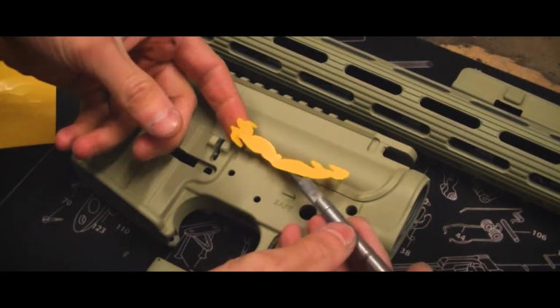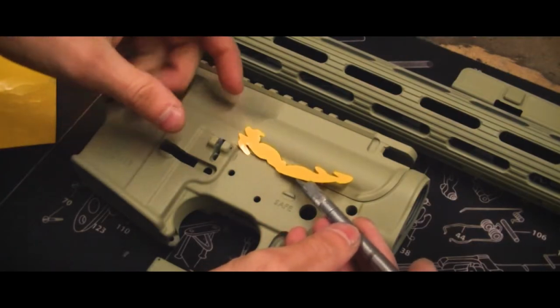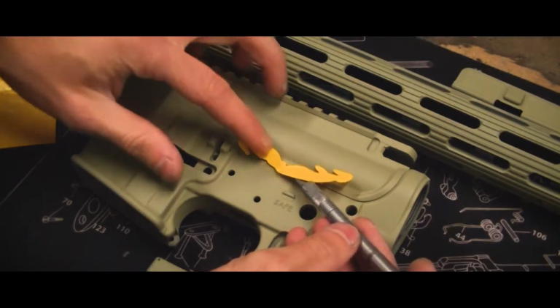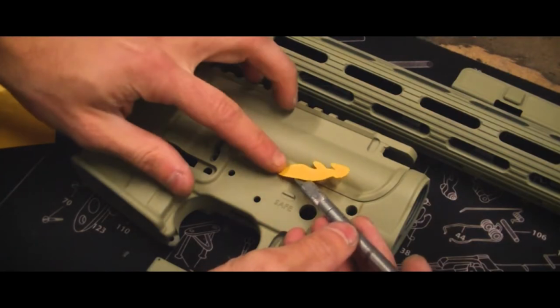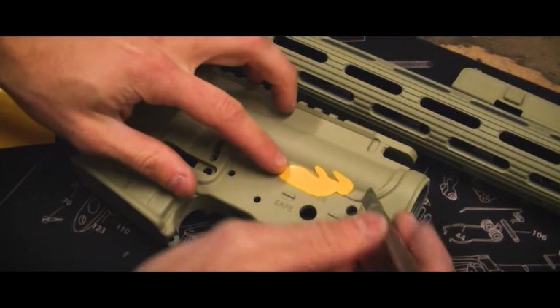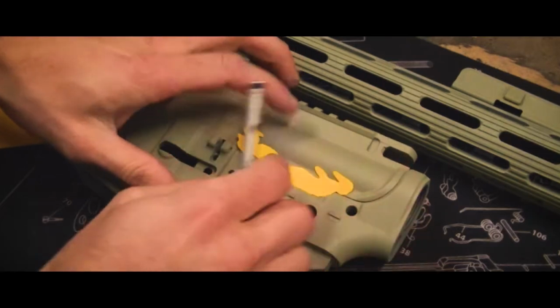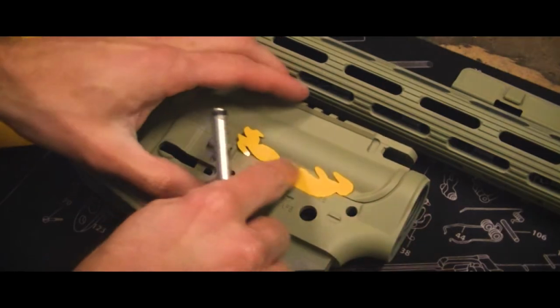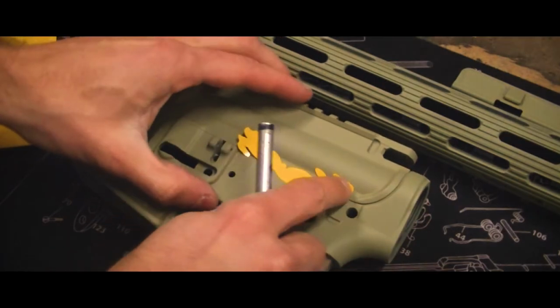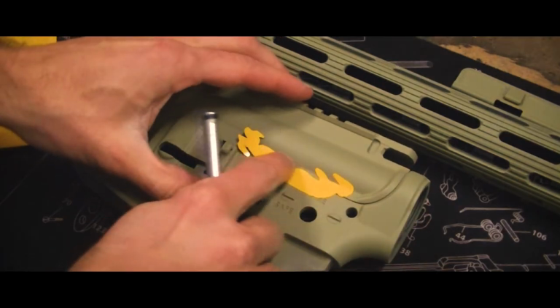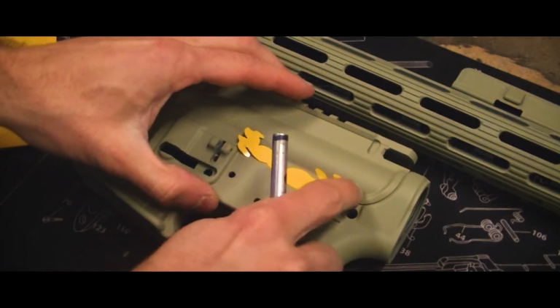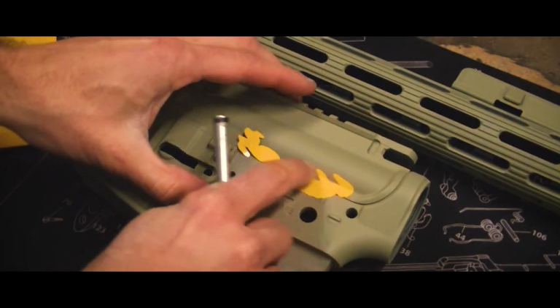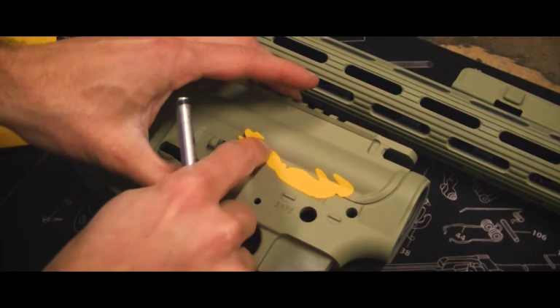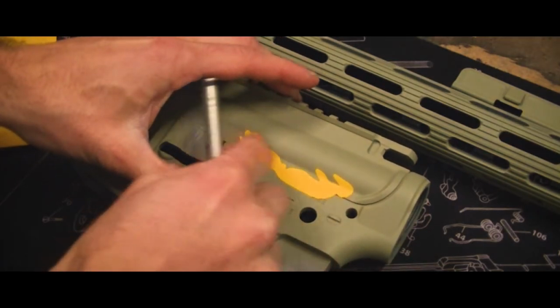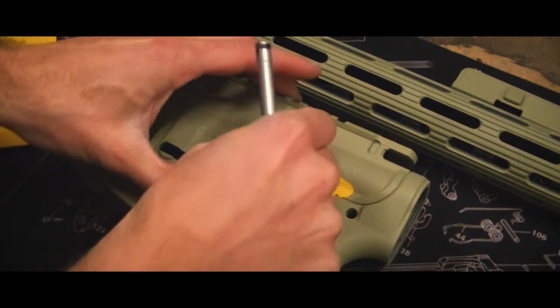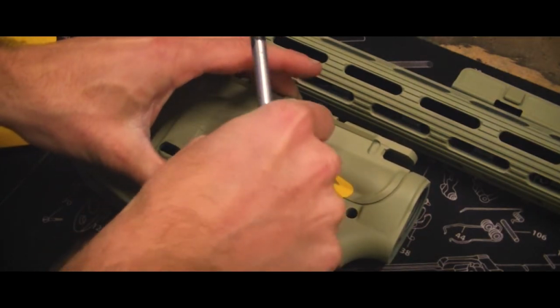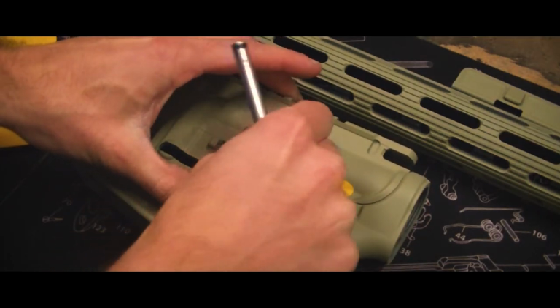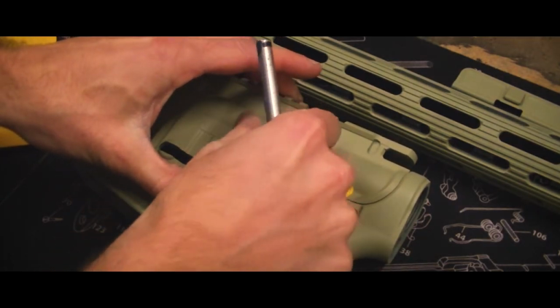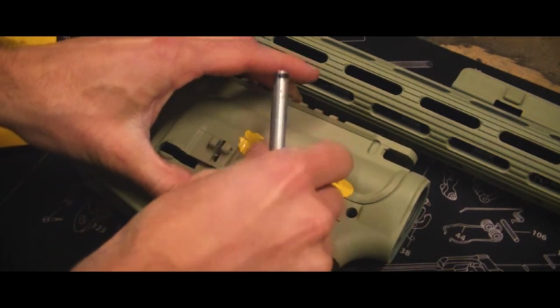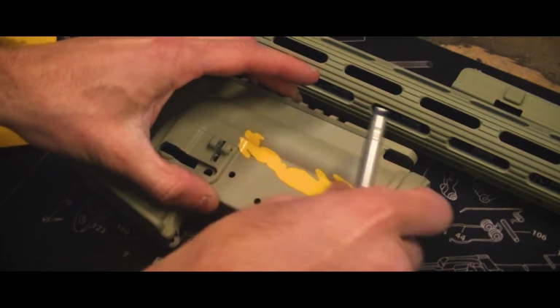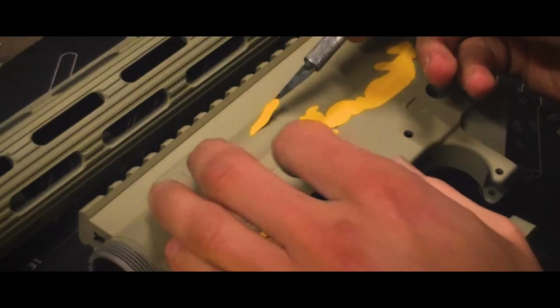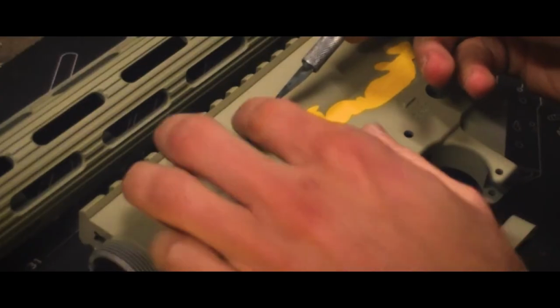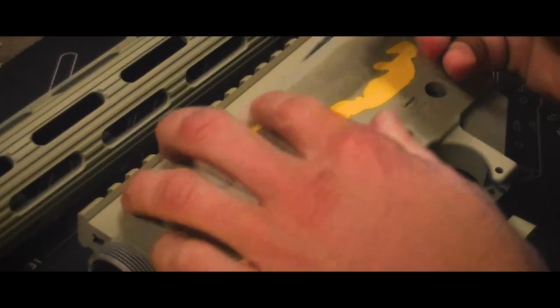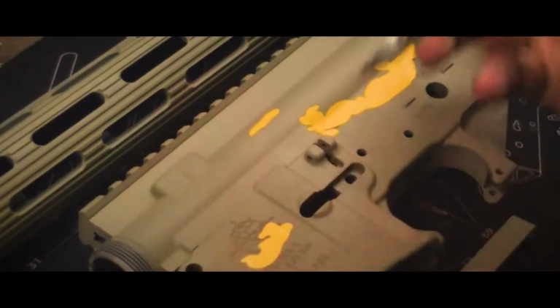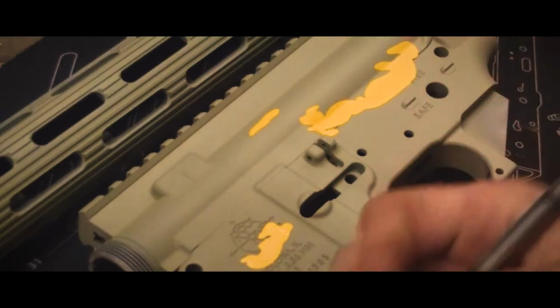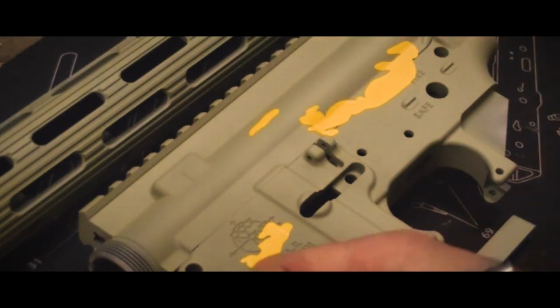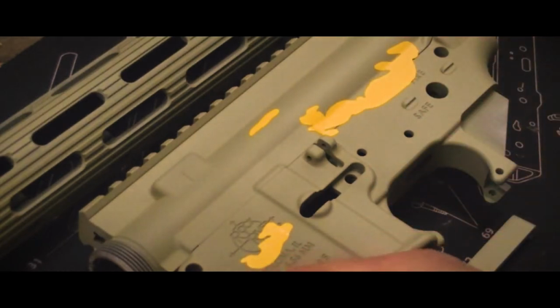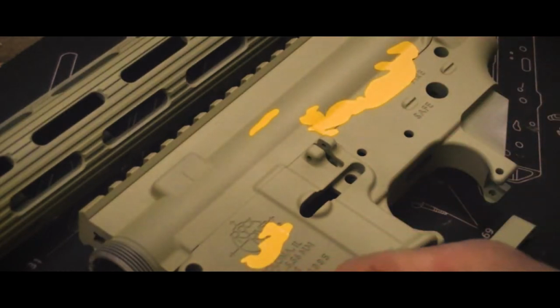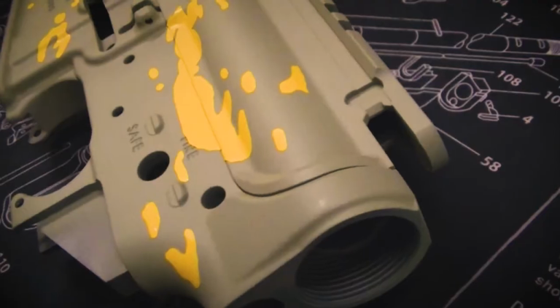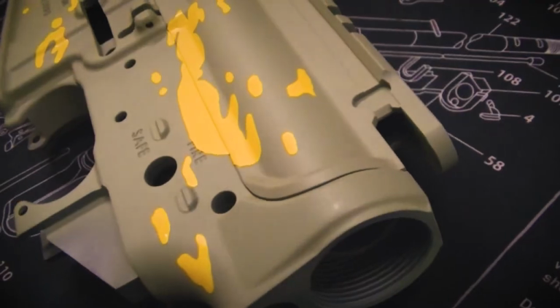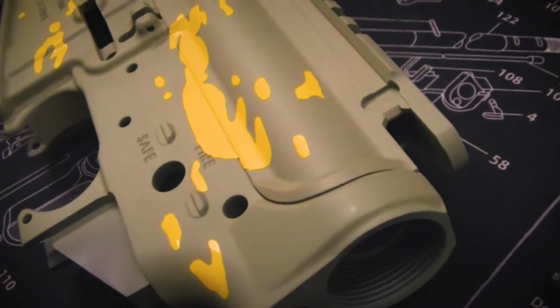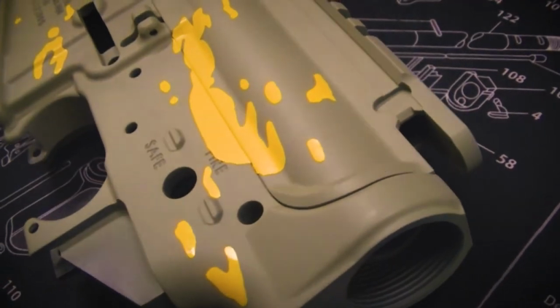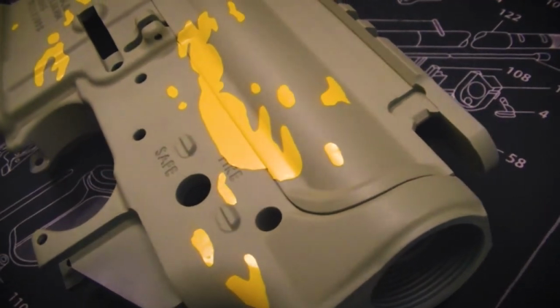Our first round of stencils will be the small bean and squiggle type shapes. Stencils we're using in this video are available on our website freedomstencils.com or by clicking the link in the description below.